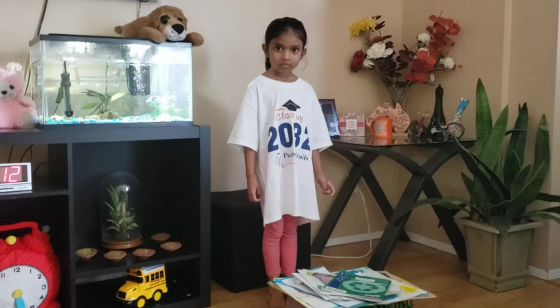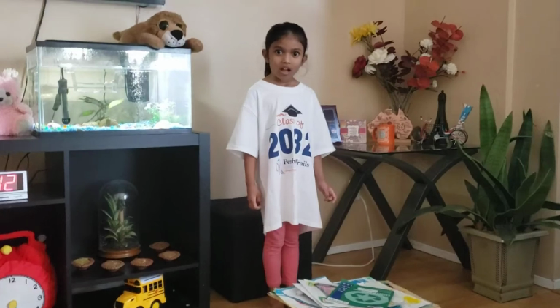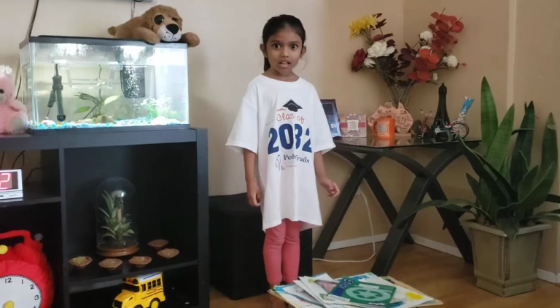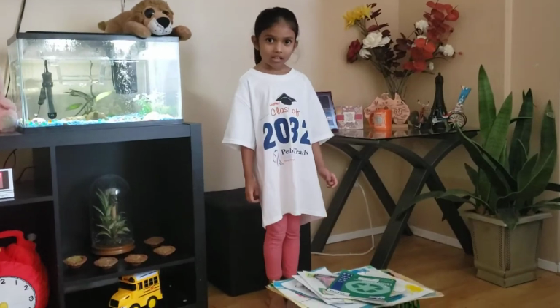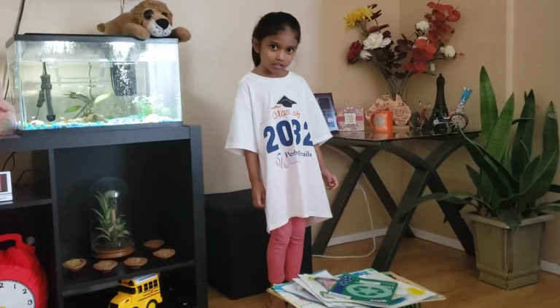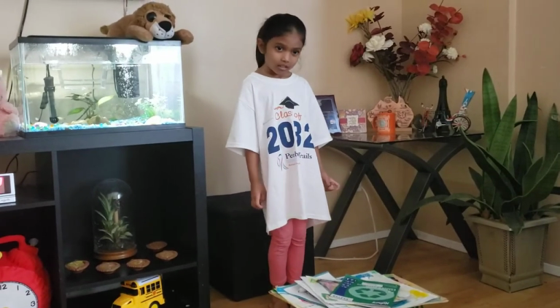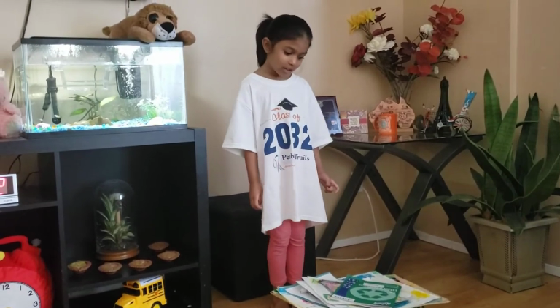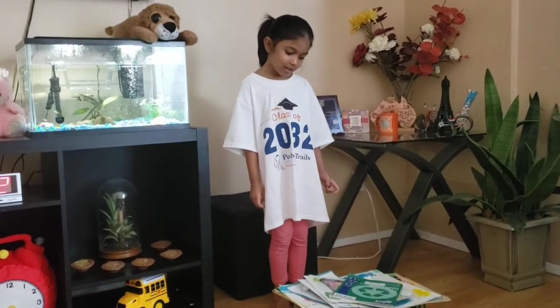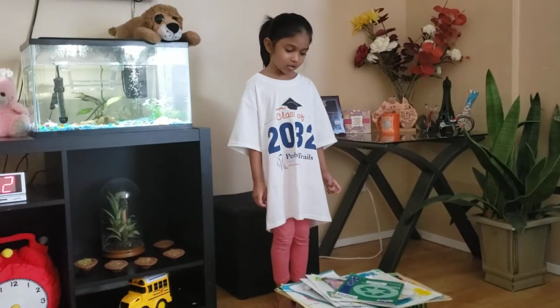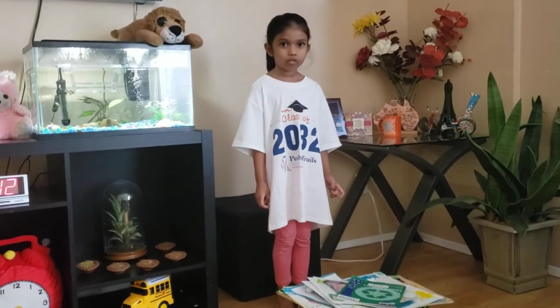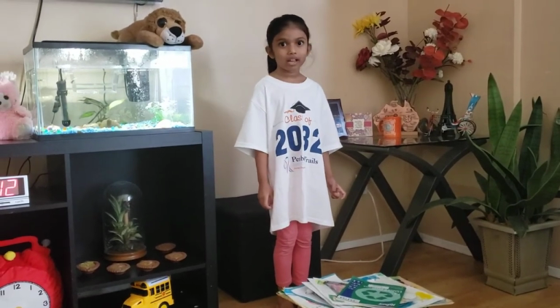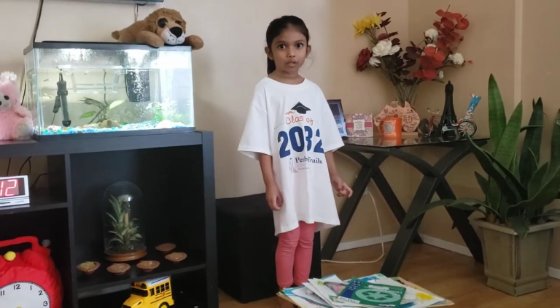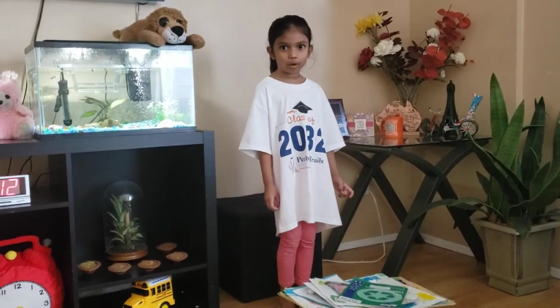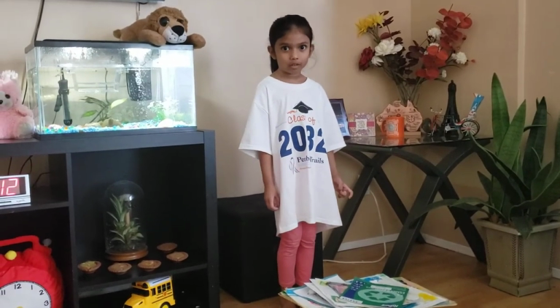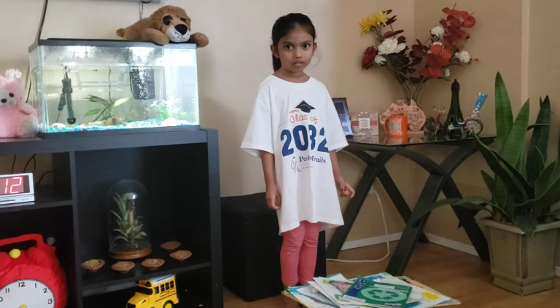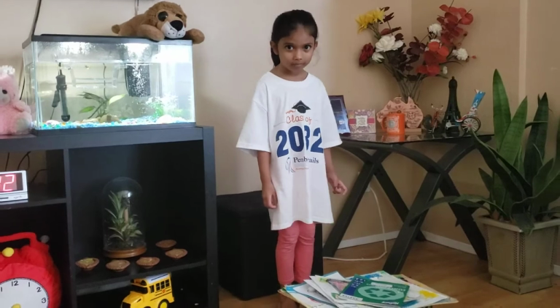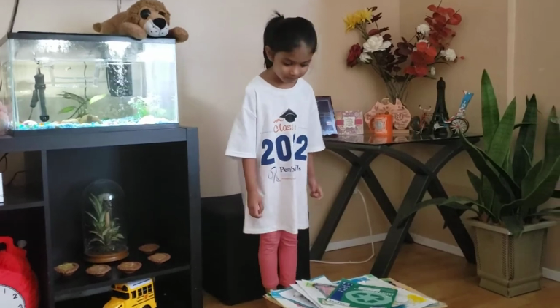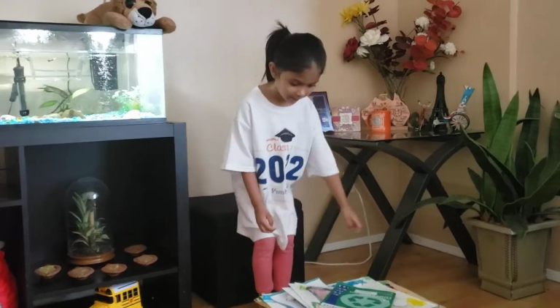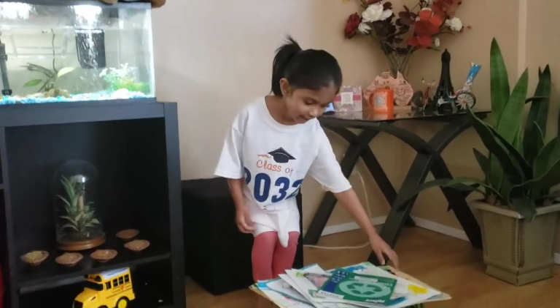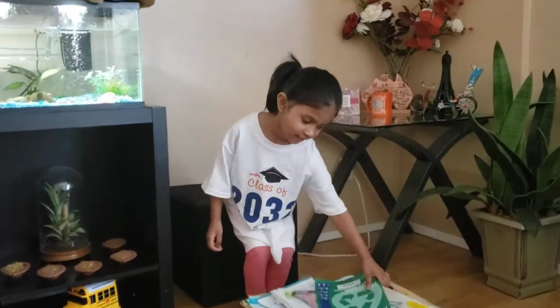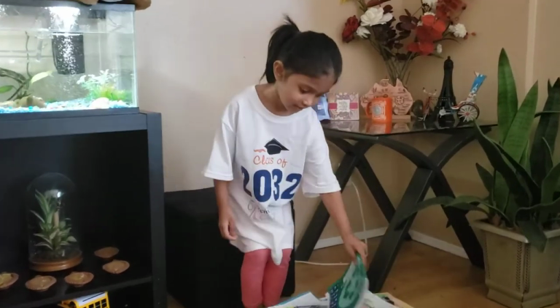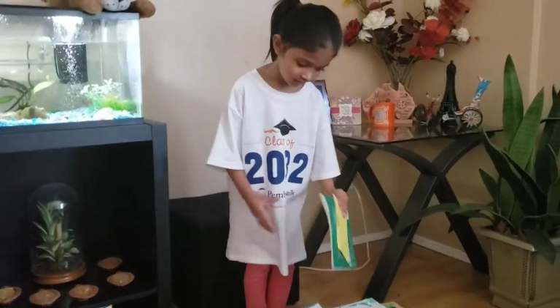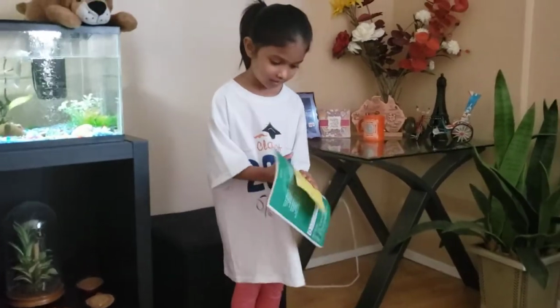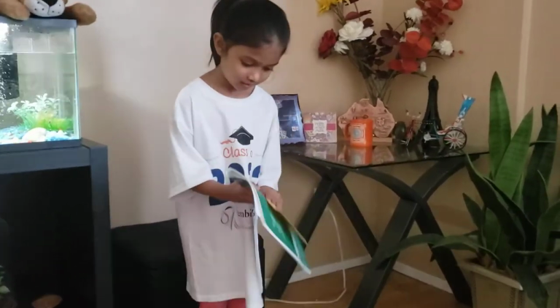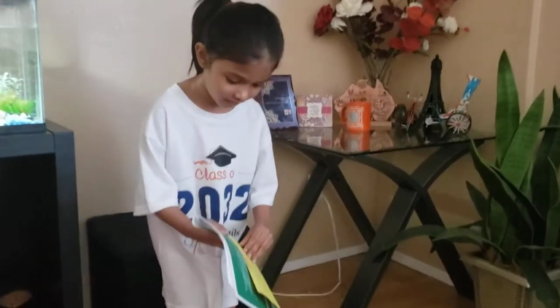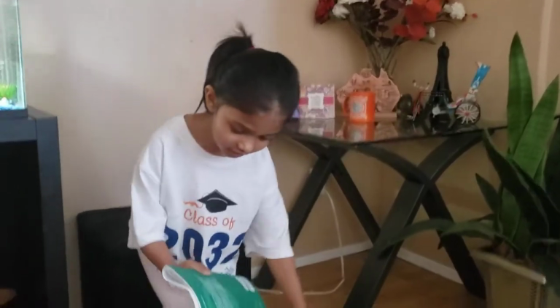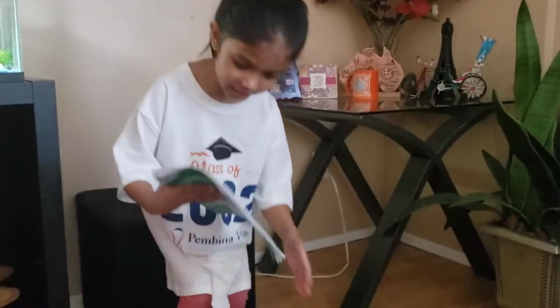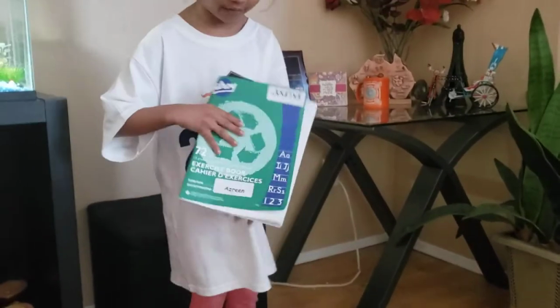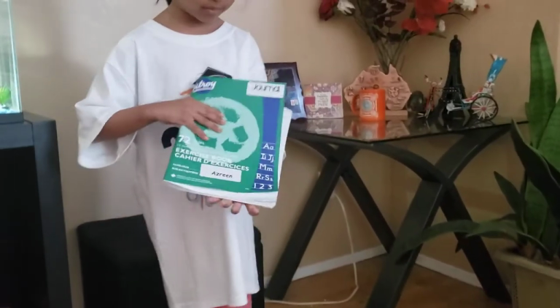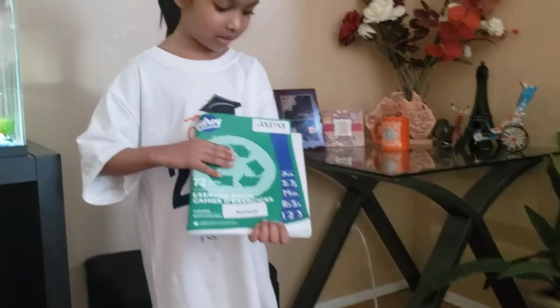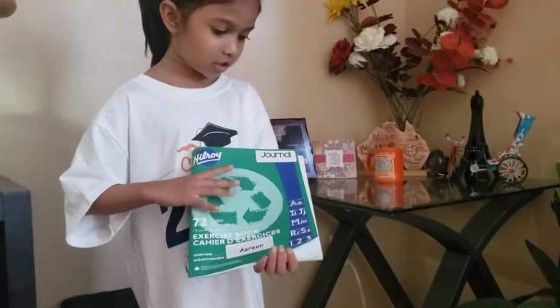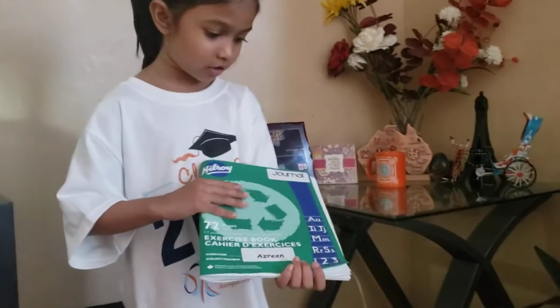Hi guys, today I'm going to show you my art portfolio. The first thing I have is my journal.